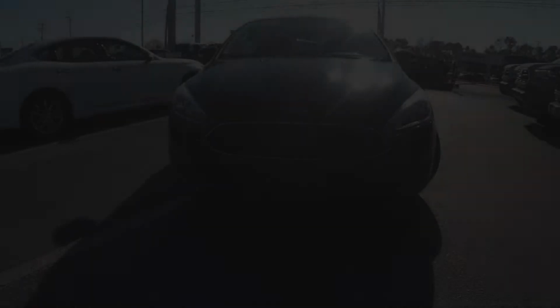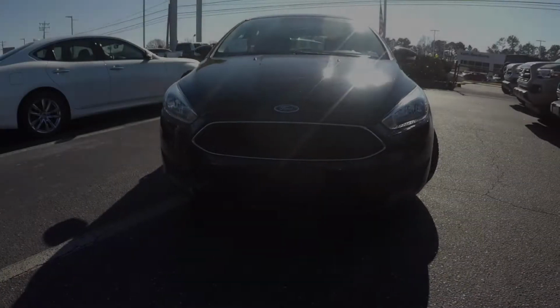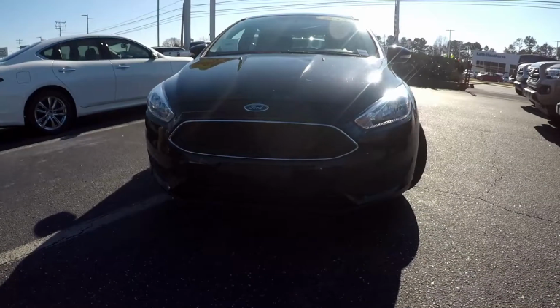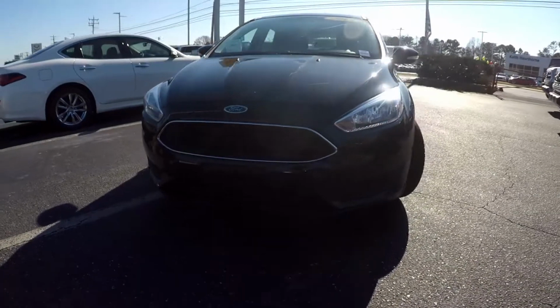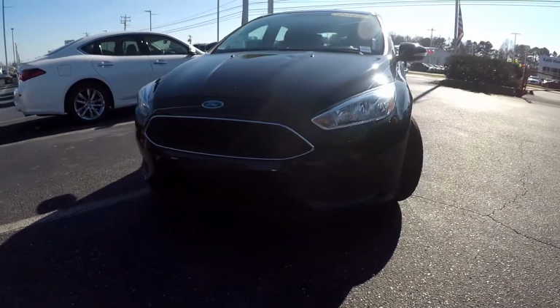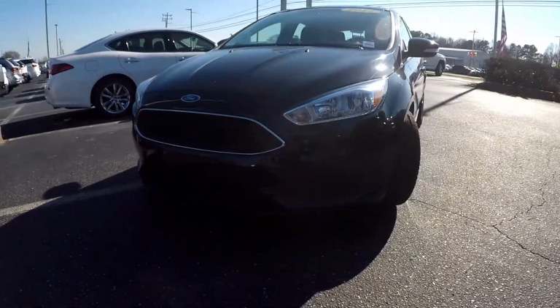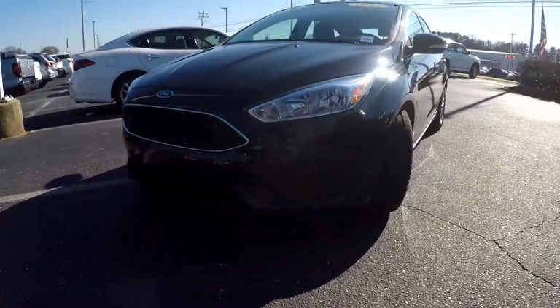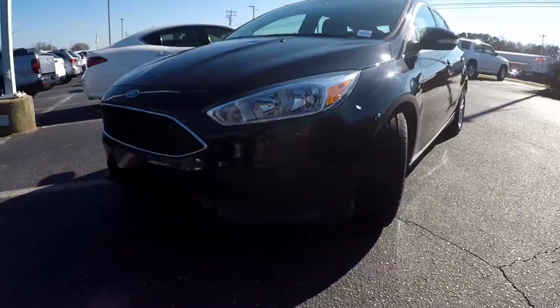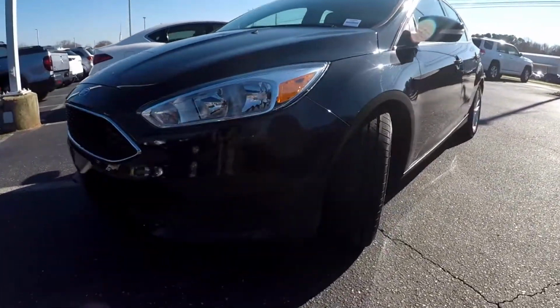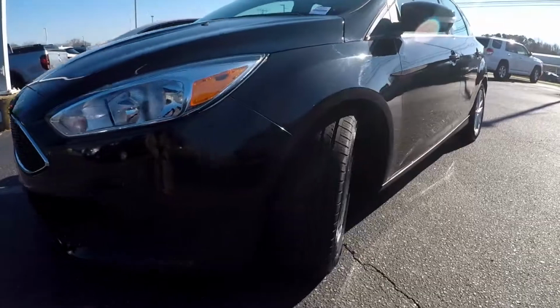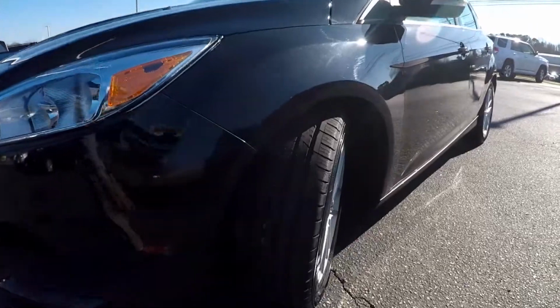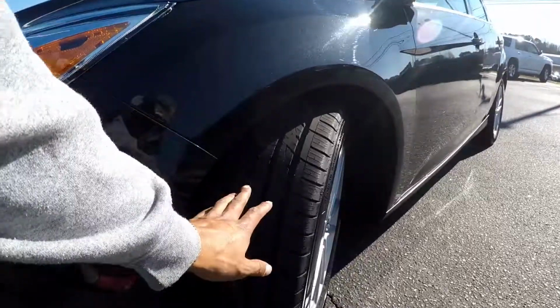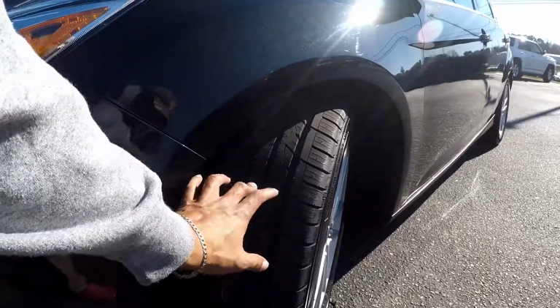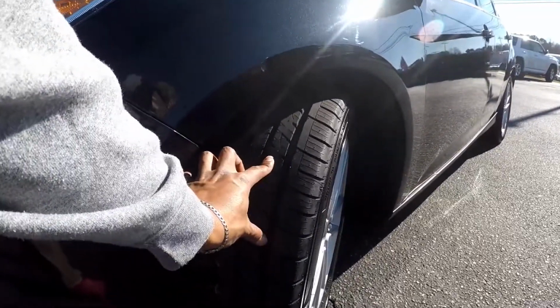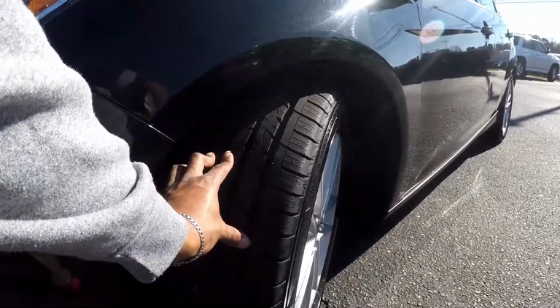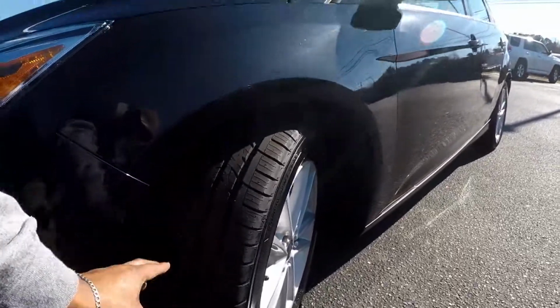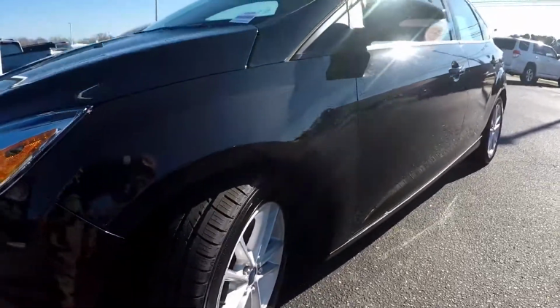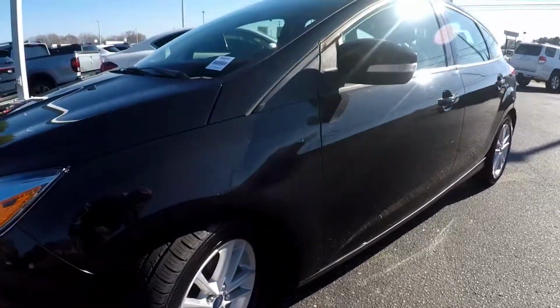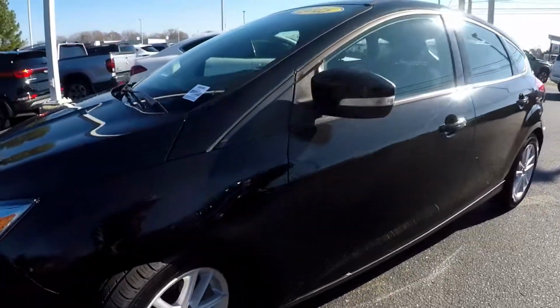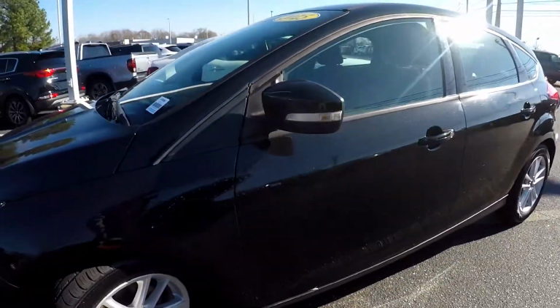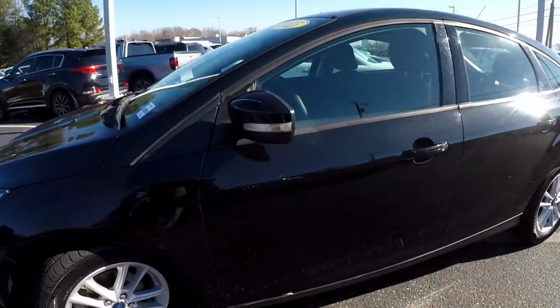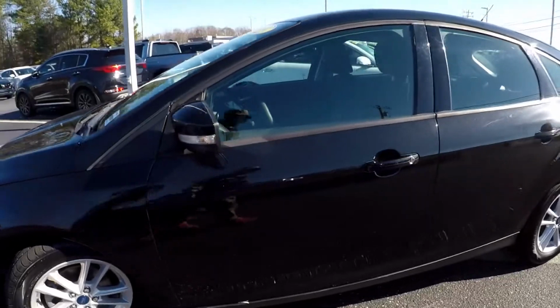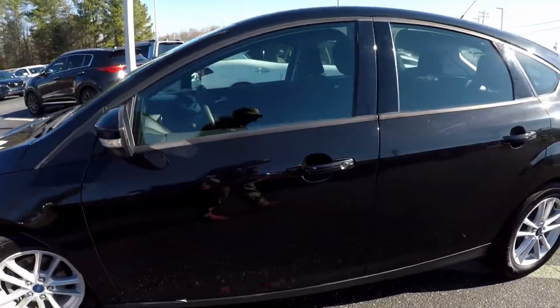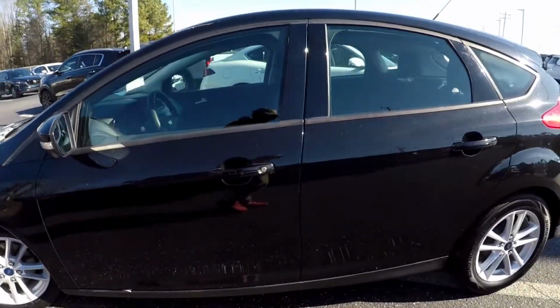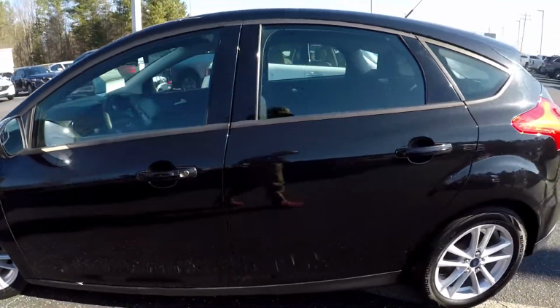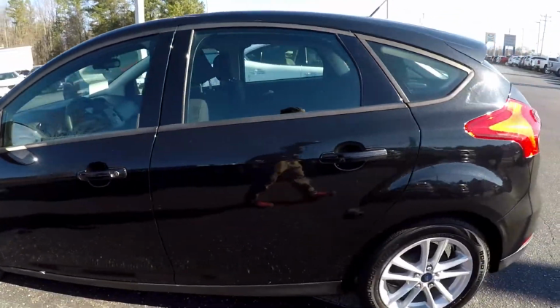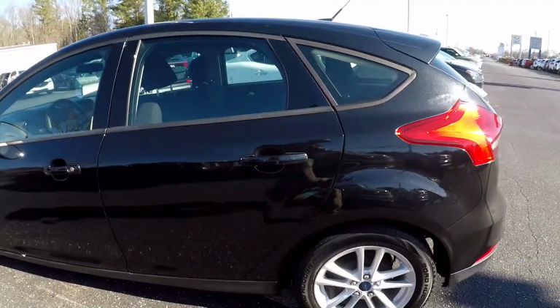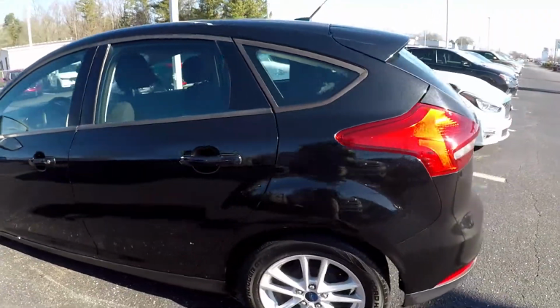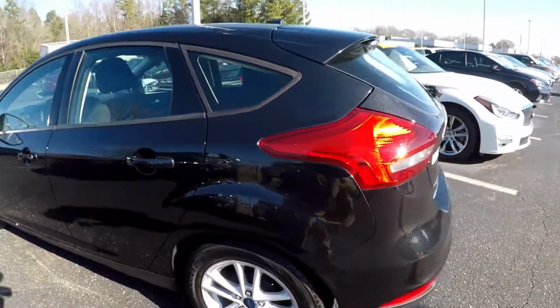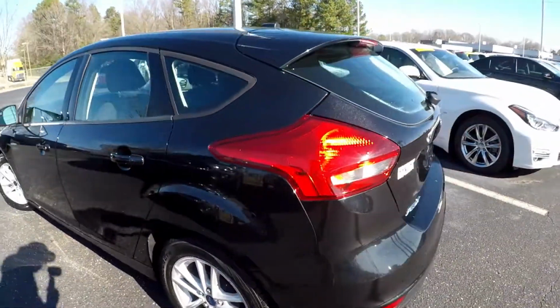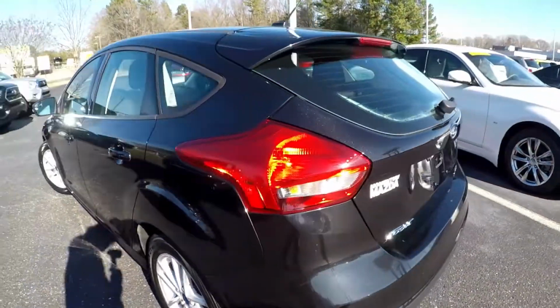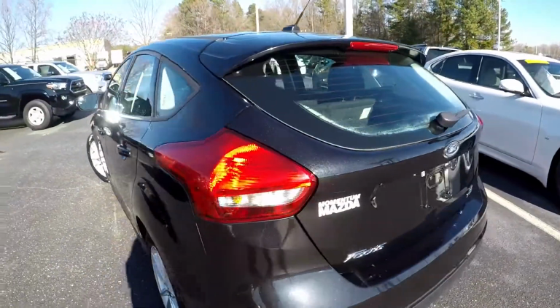Here you are looking at a 2015 Ford Focus. You're going to first come in and check out these tires, looking for tread here. Tires look fairly new almost. Continue around the rest of this car, looking for any major scratches, scrapes, dings, anything like that that may stand out.